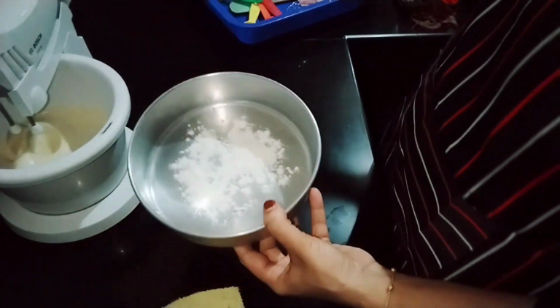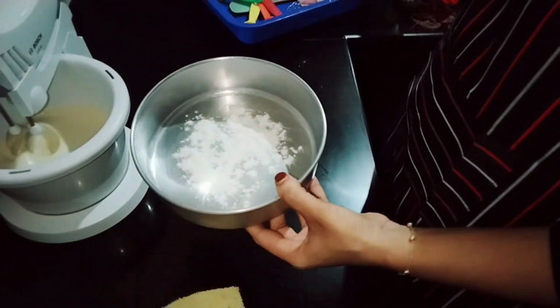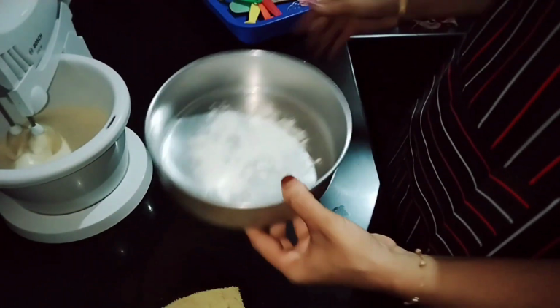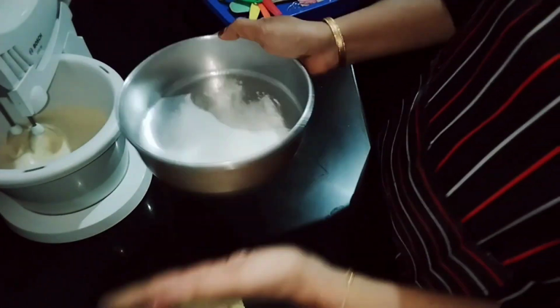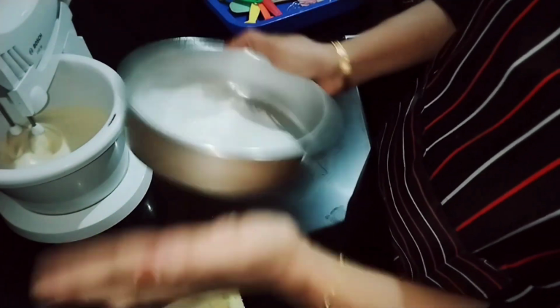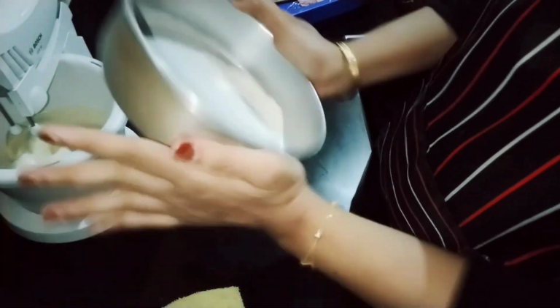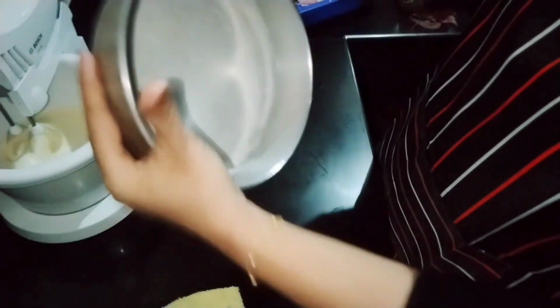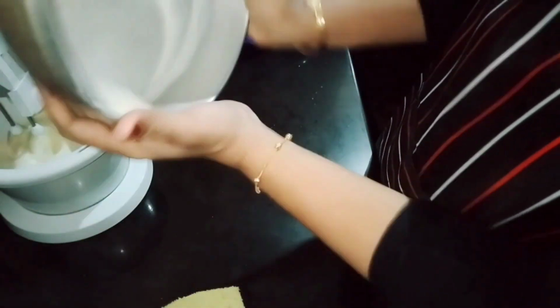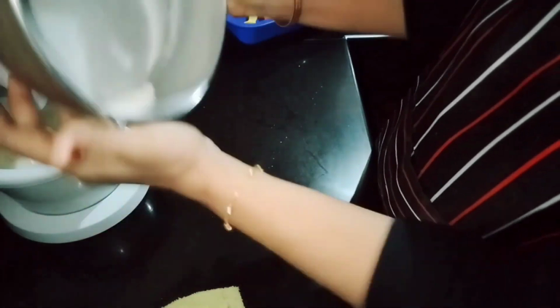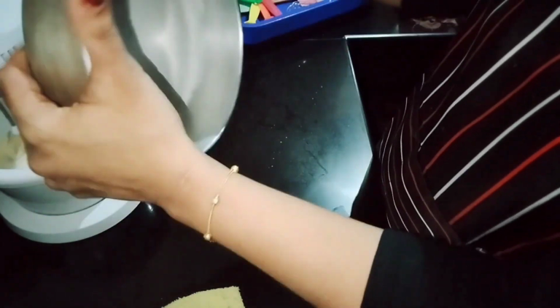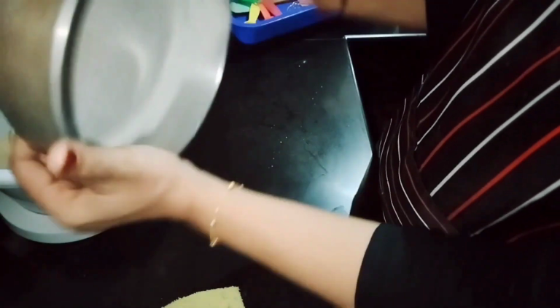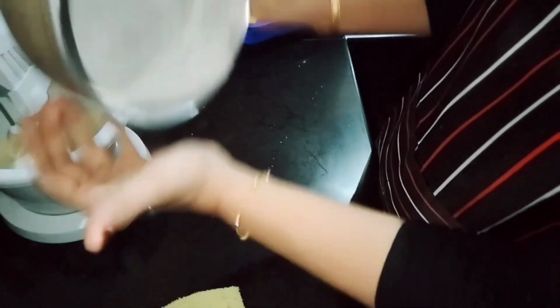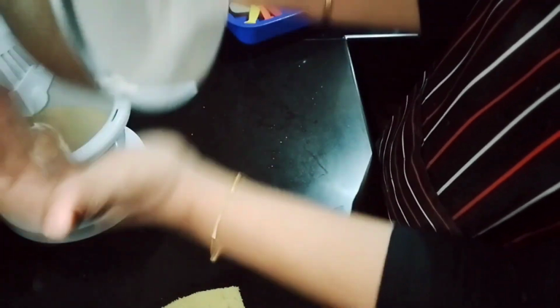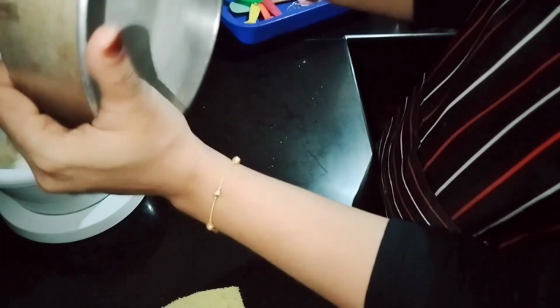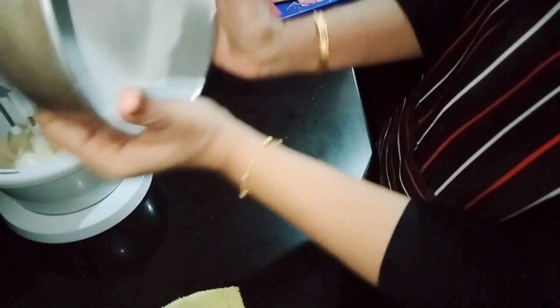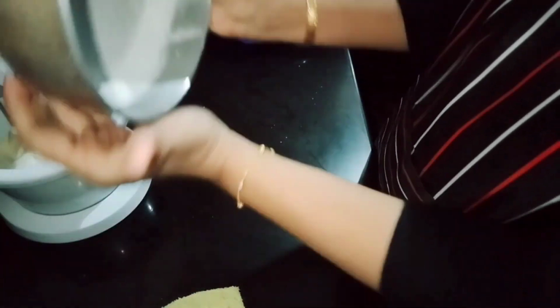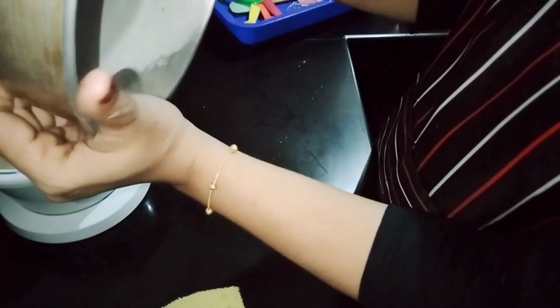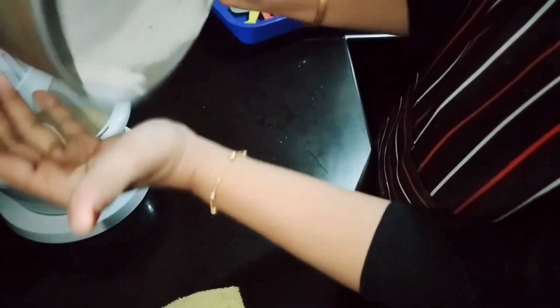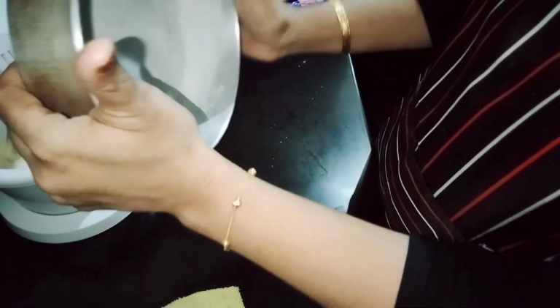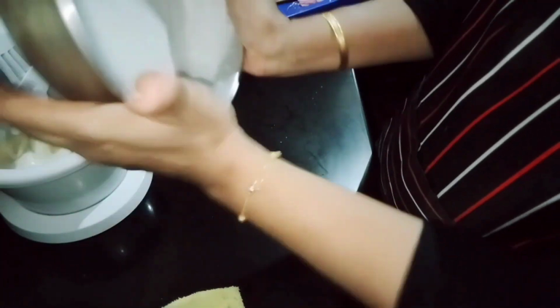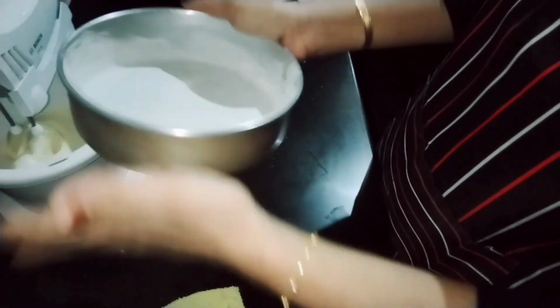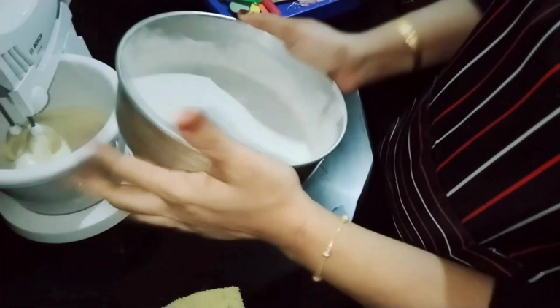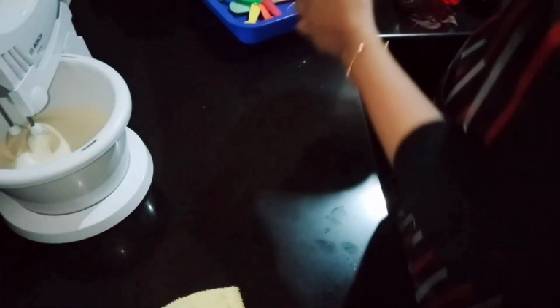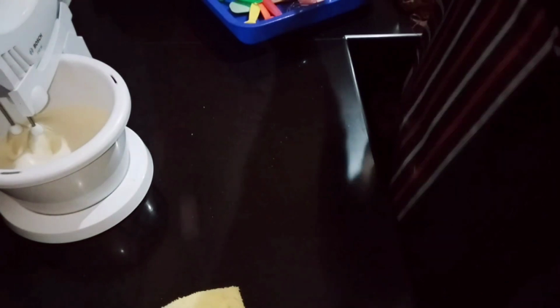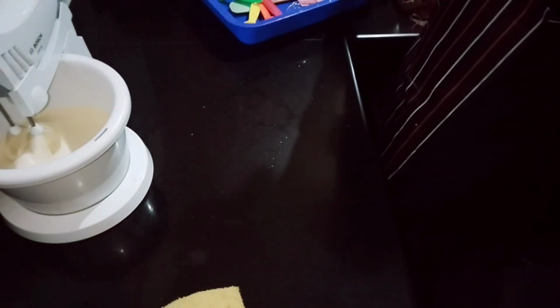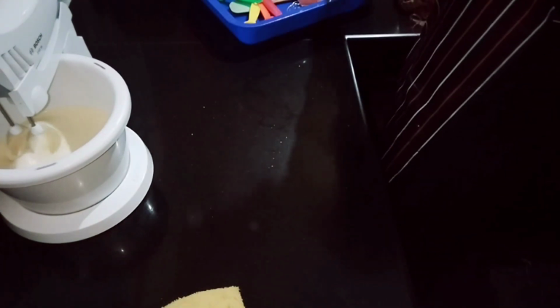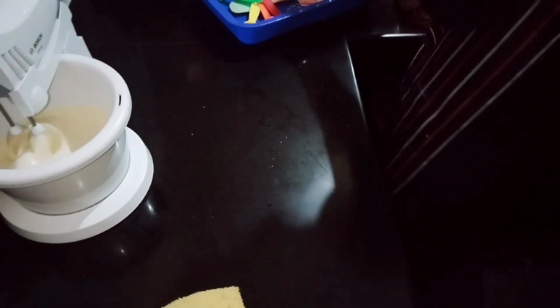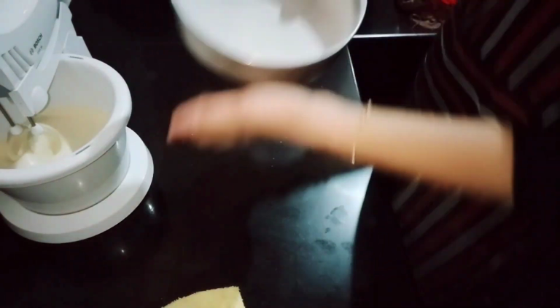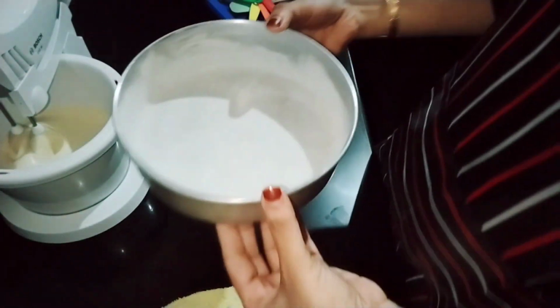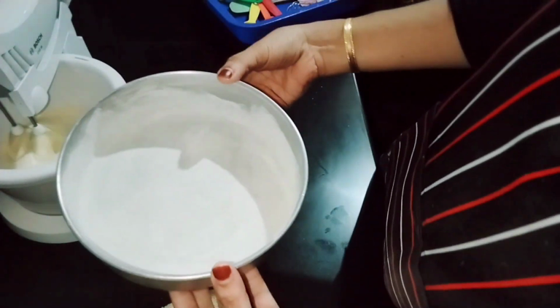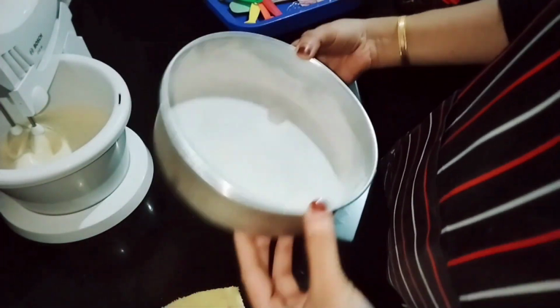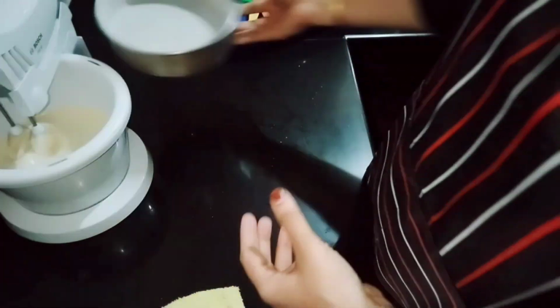Remove any excess from the cake tin. Now we are ready to add the dry ingredients.